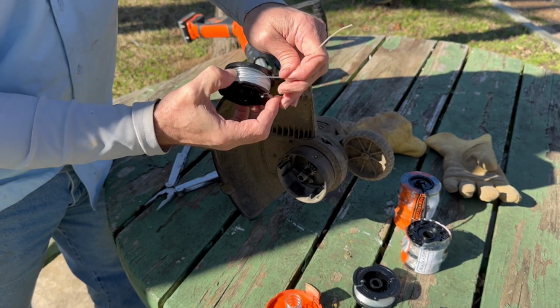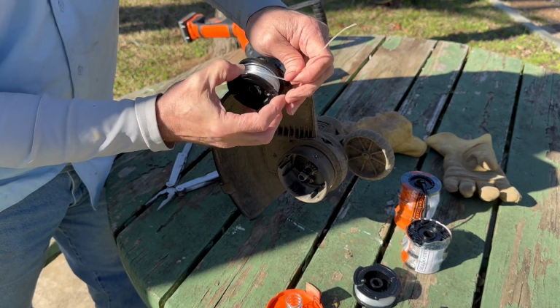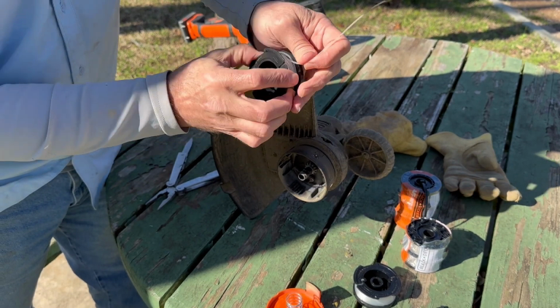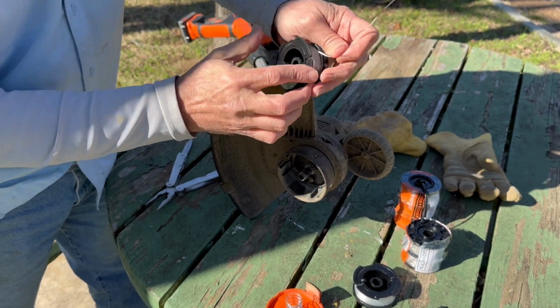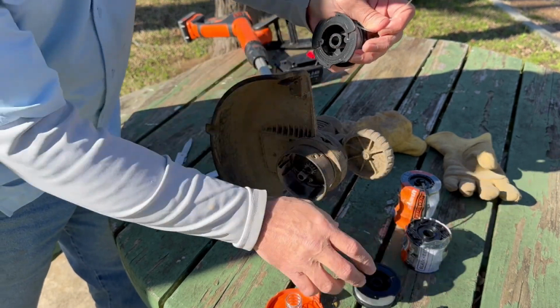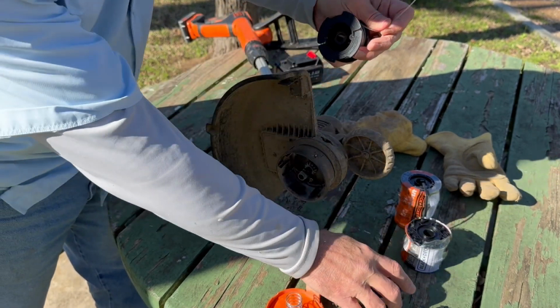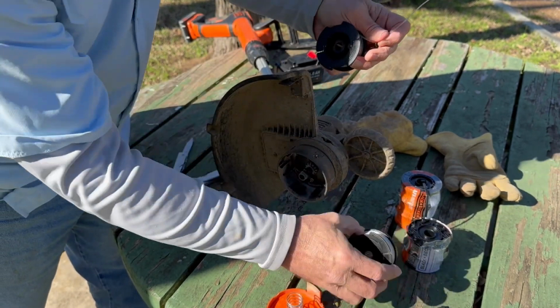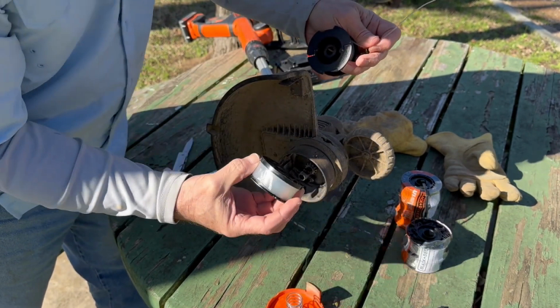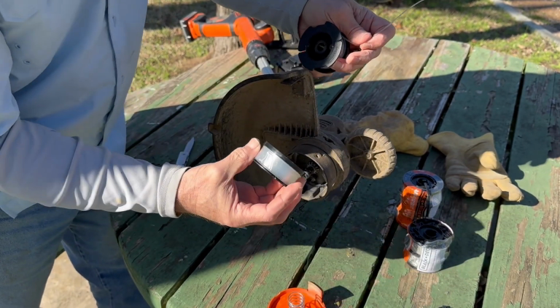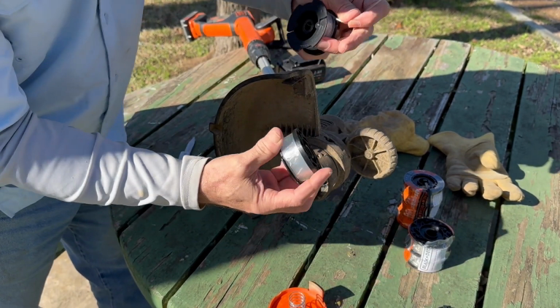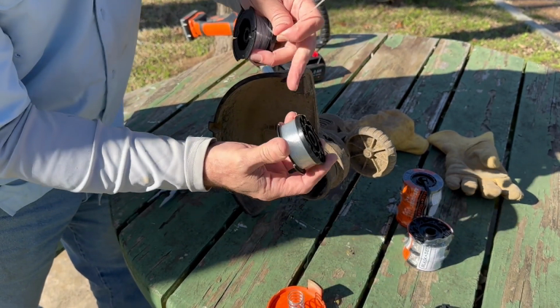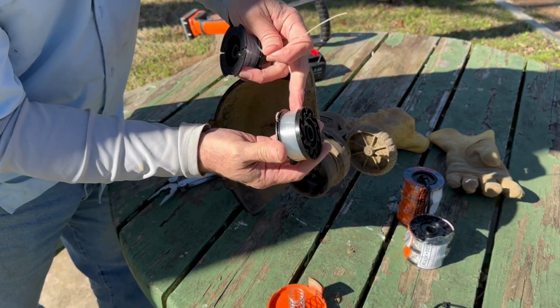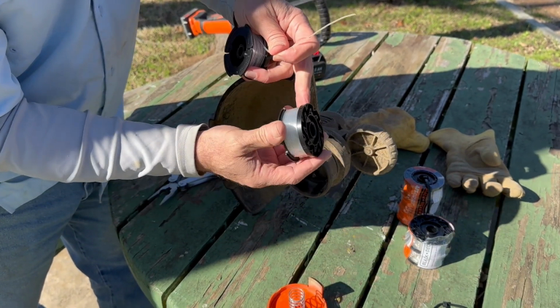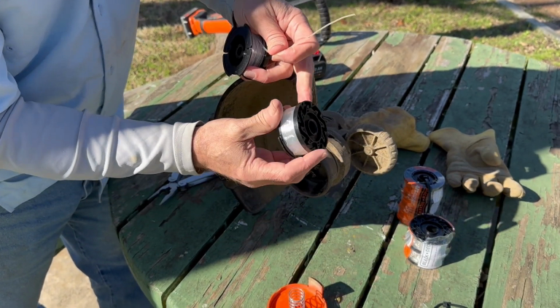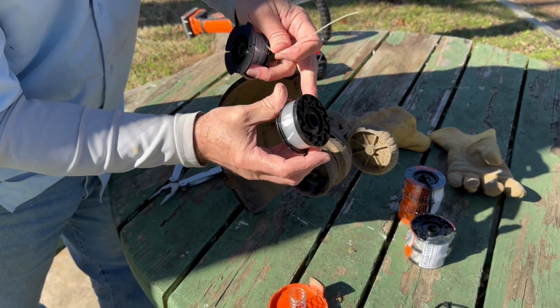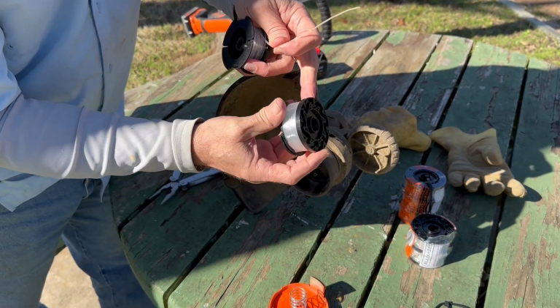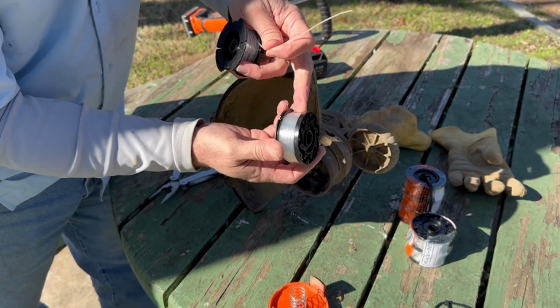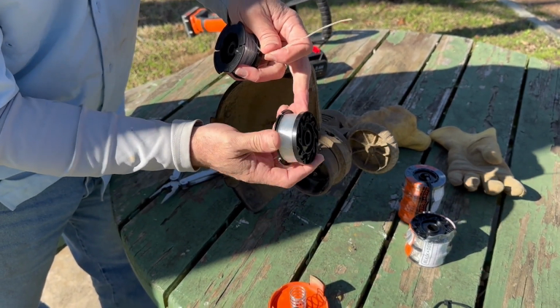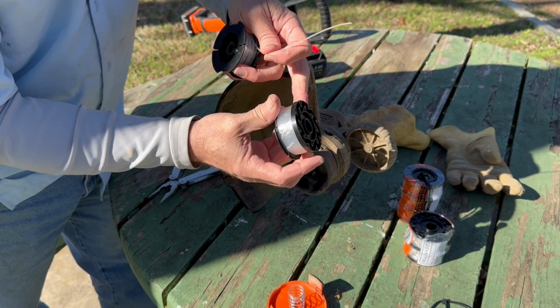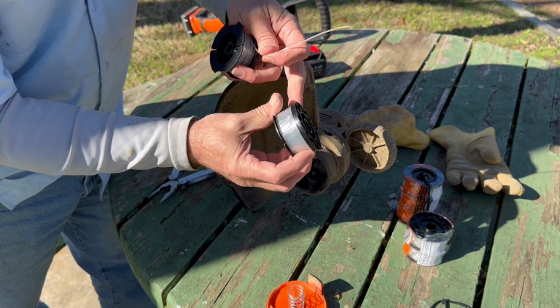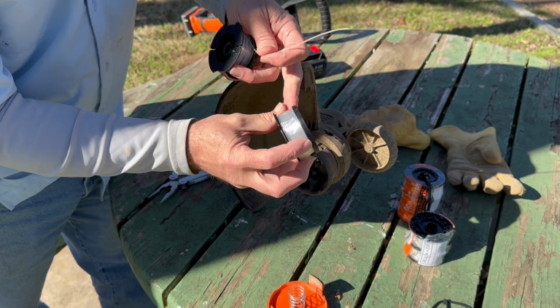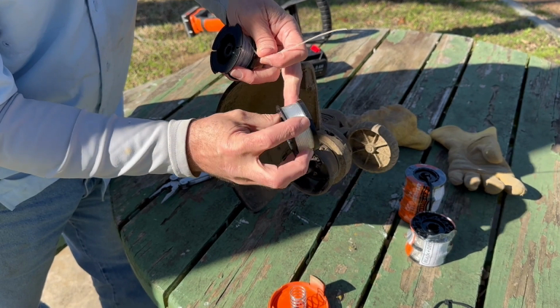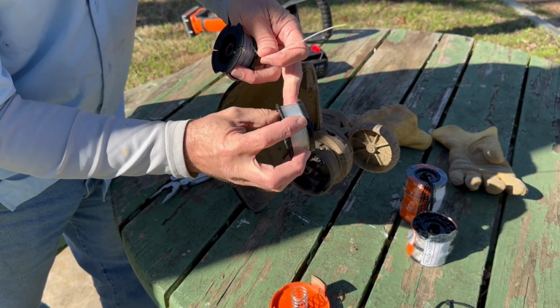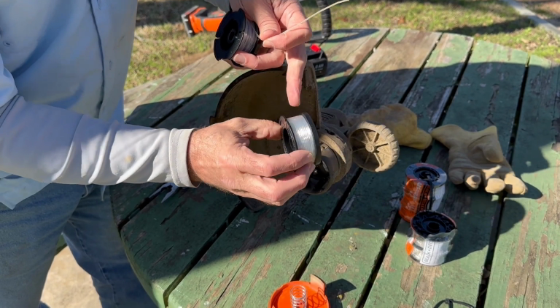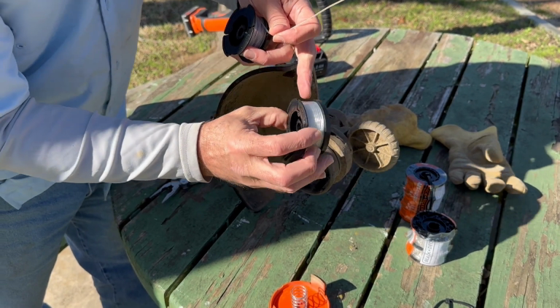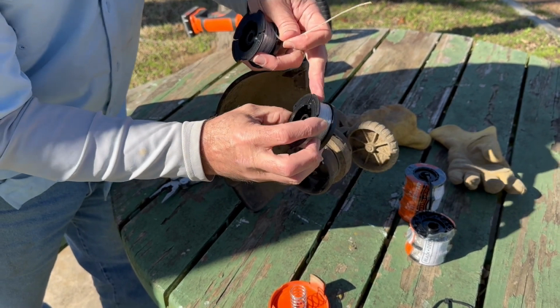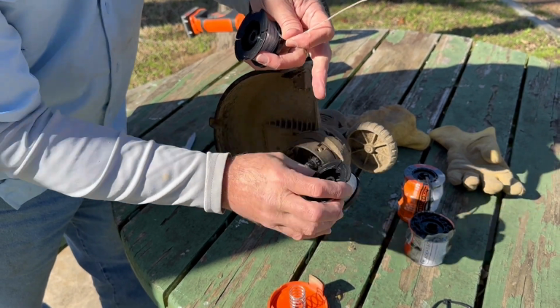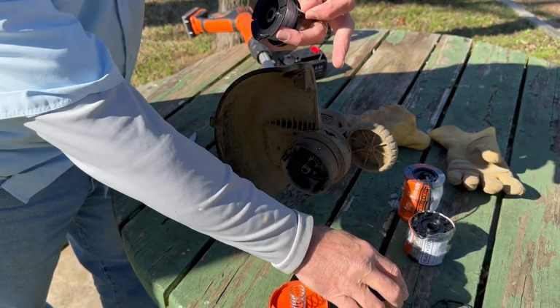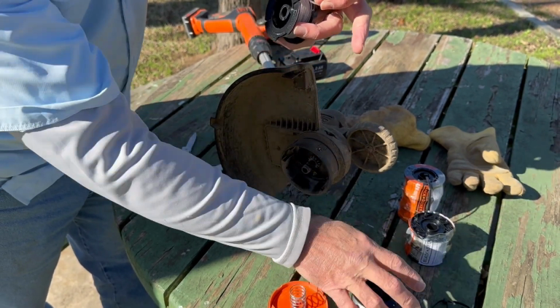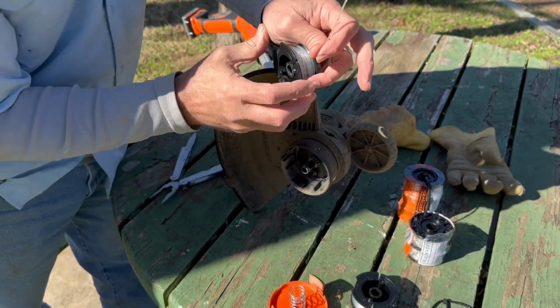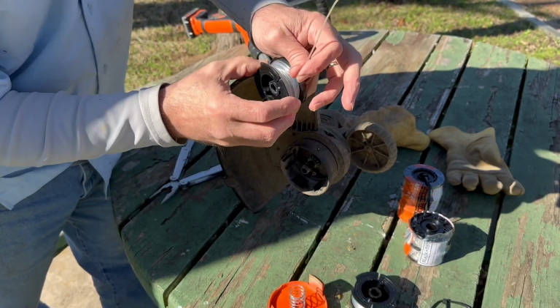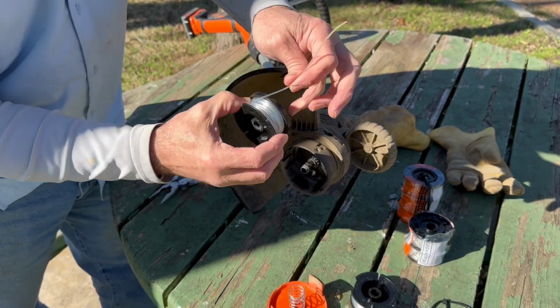When you pull it in or out, here's a brand new one — you see it has the tape around it. You would just pop this tape off, and then when you pop the tape off, make sure you hold this tight.